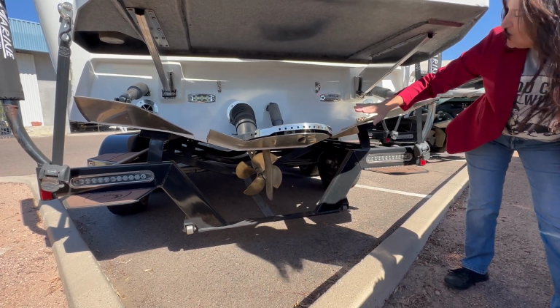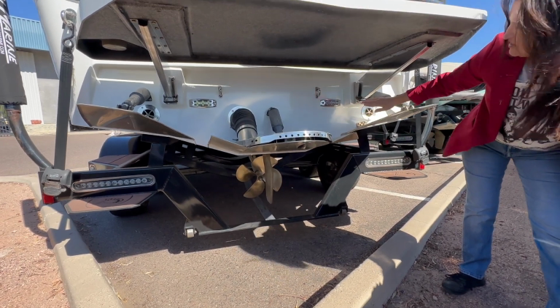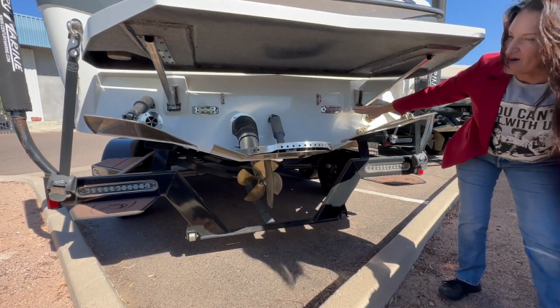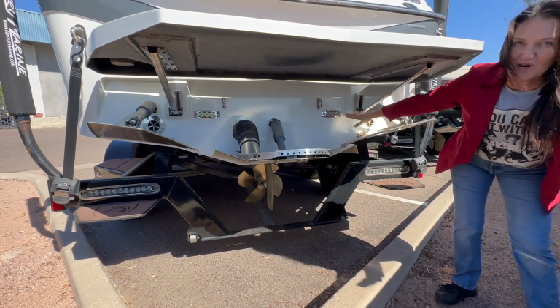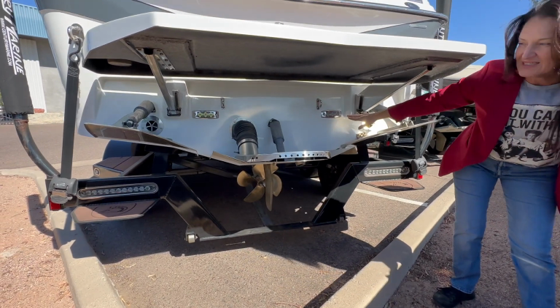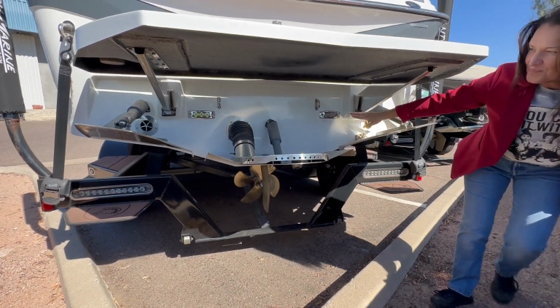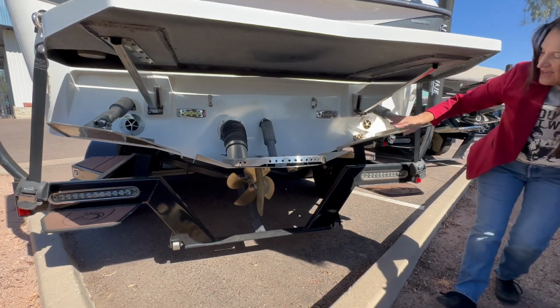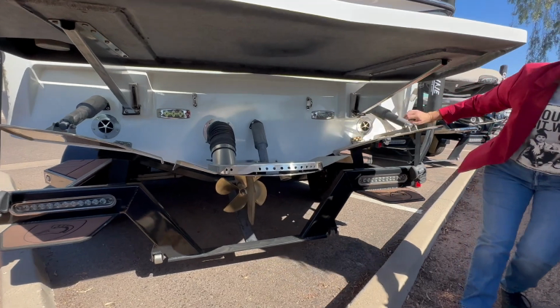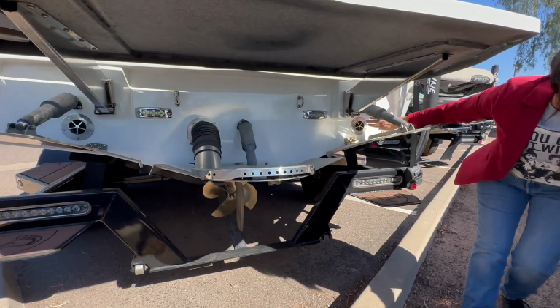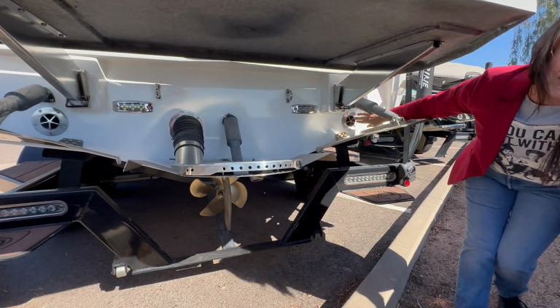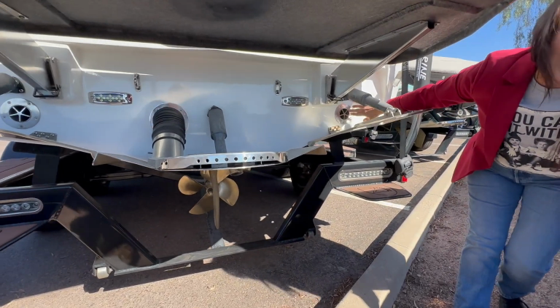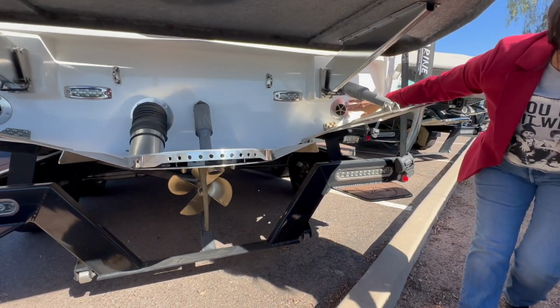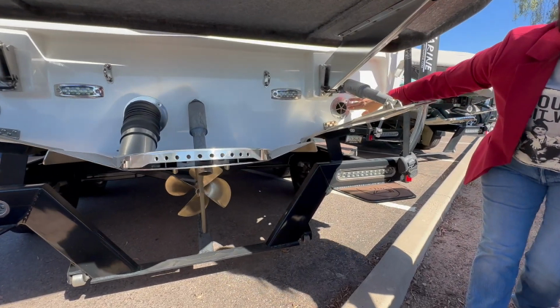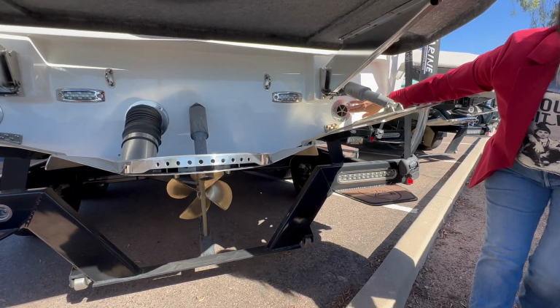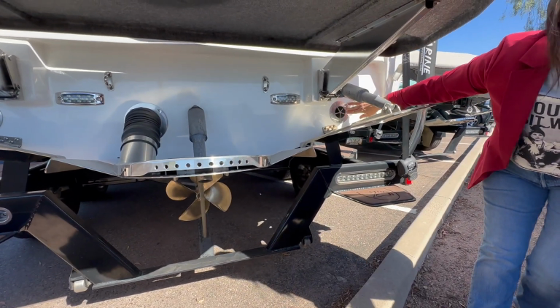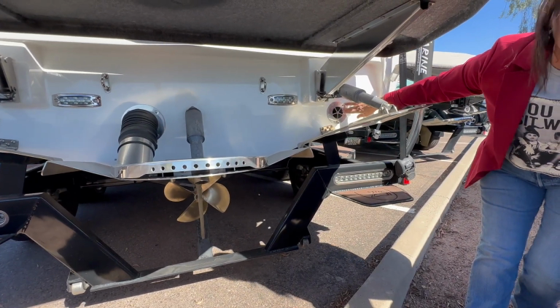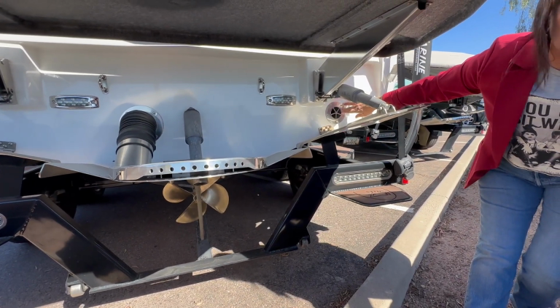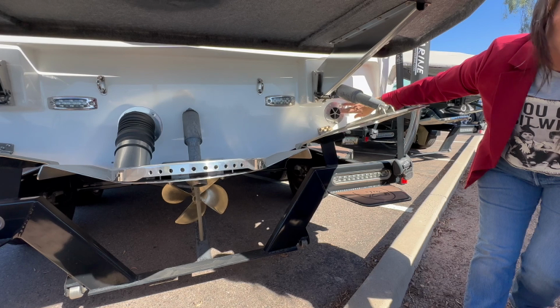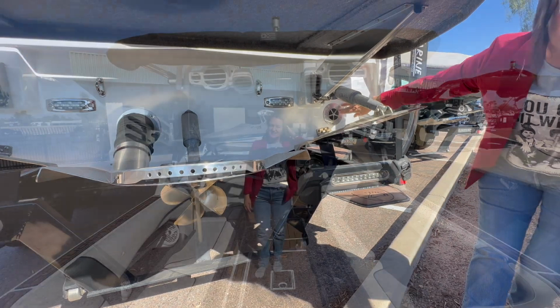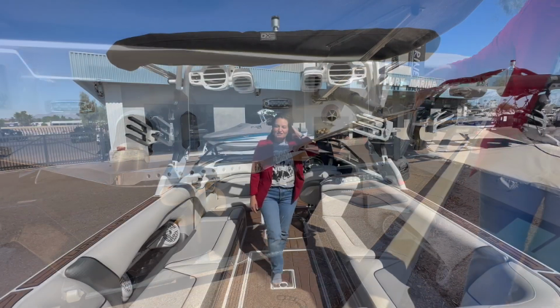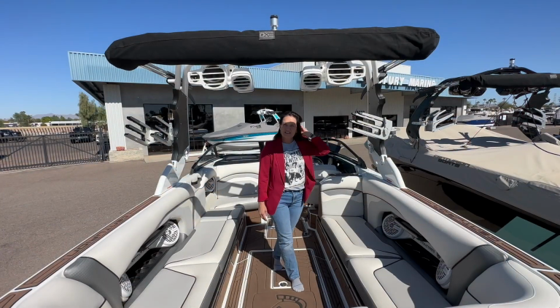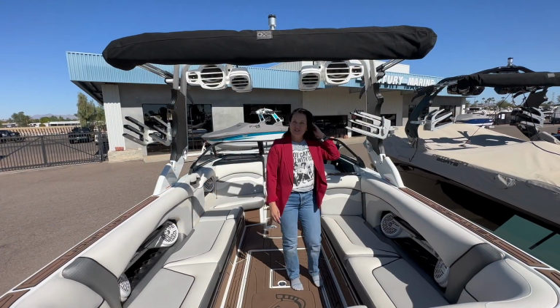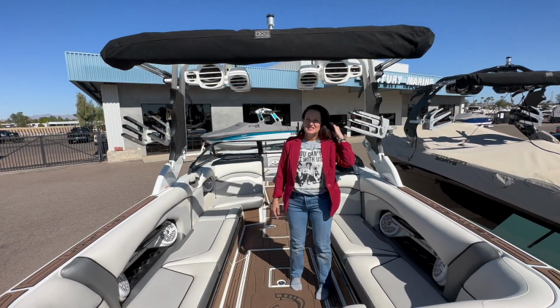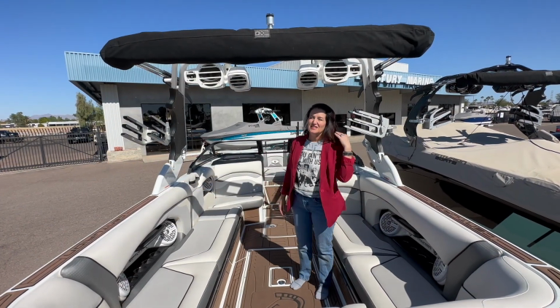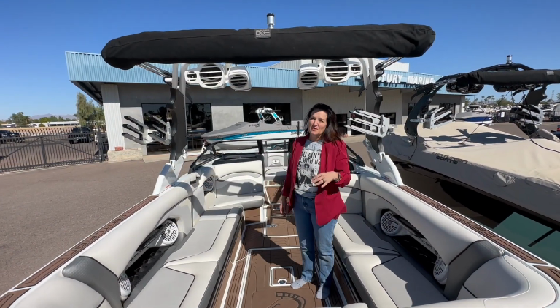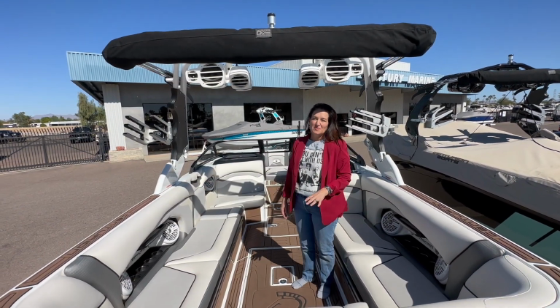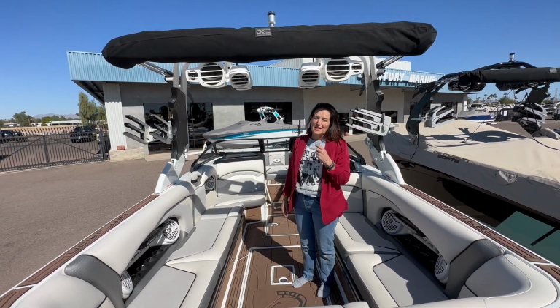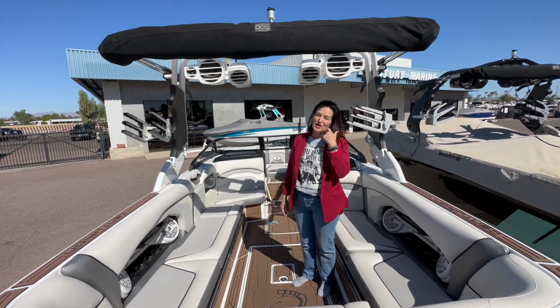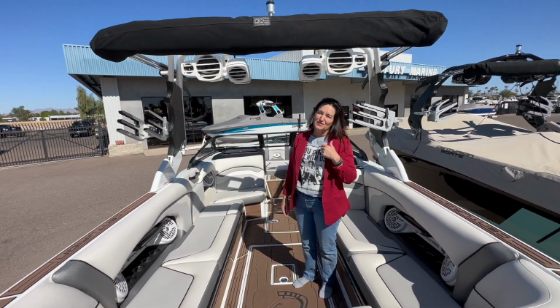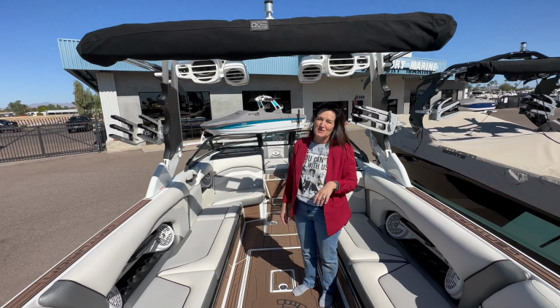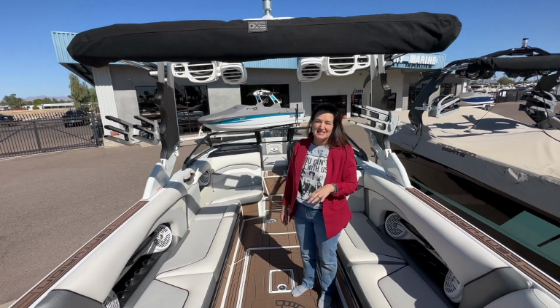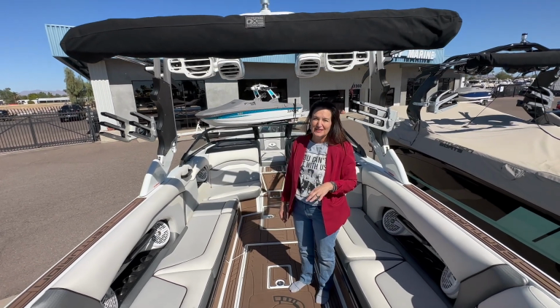We also have underwater lights and the ever-popular ram fill, so you're going to get more weight and a bigger surf wave. In this RI-257, it's equipped with the PCM 450 horsepower, 6 liter engine.